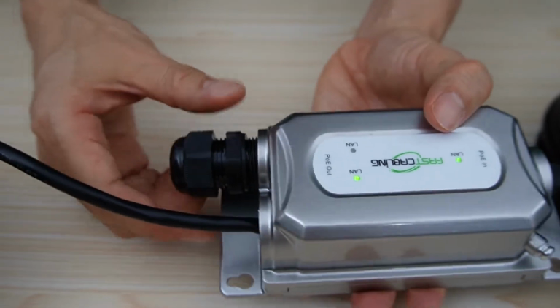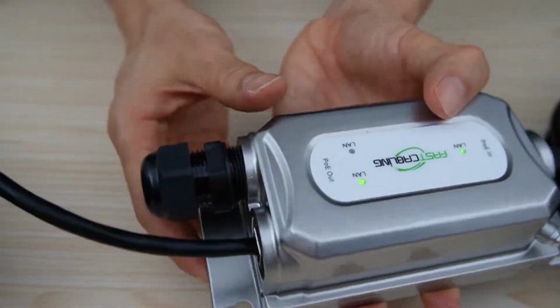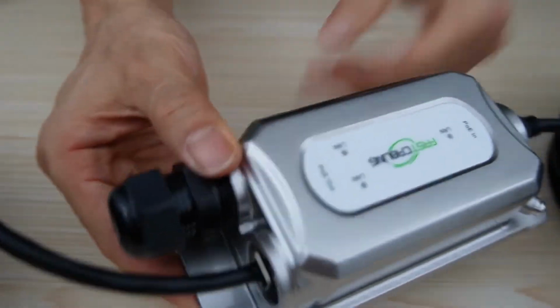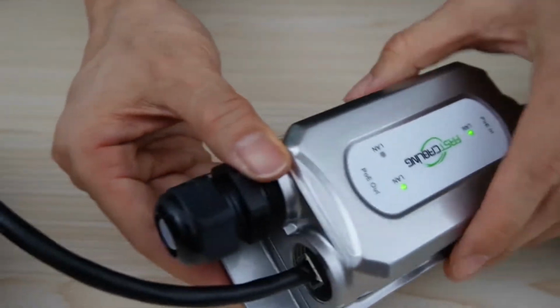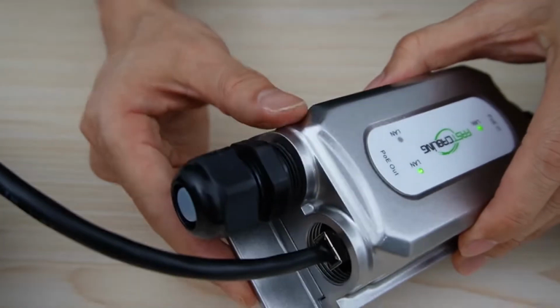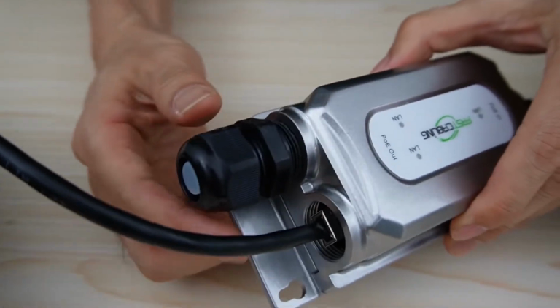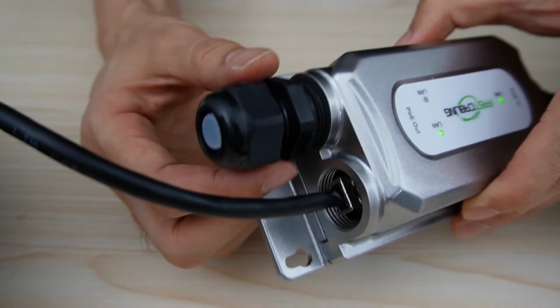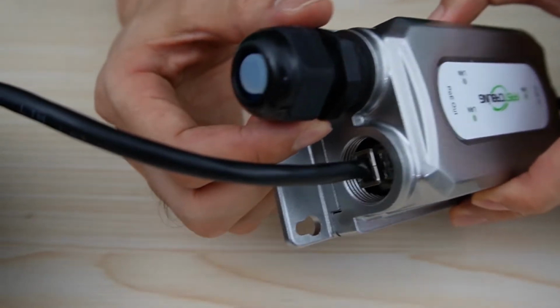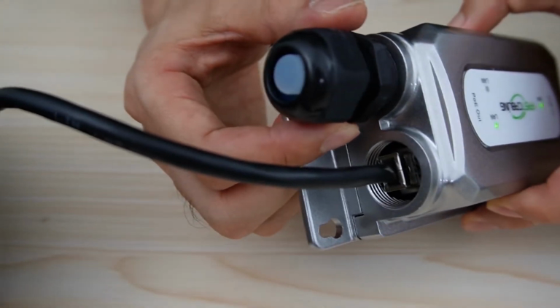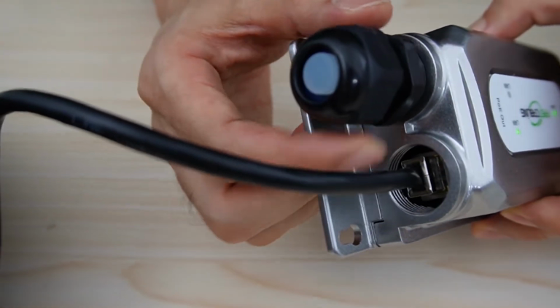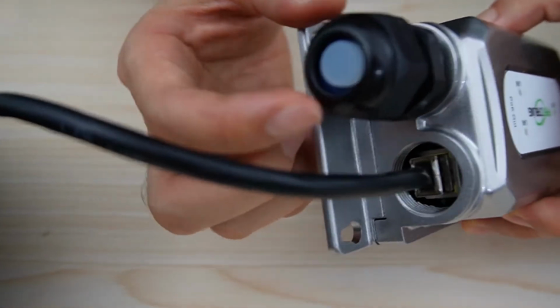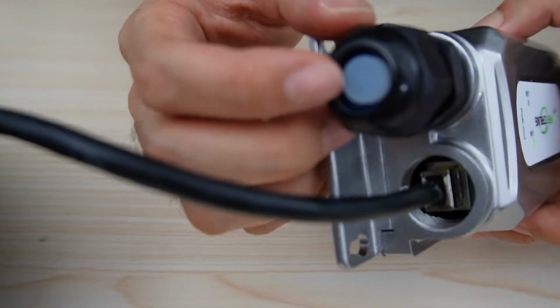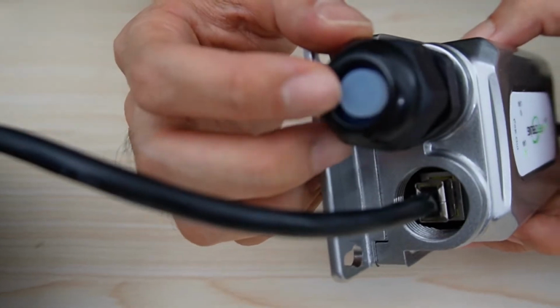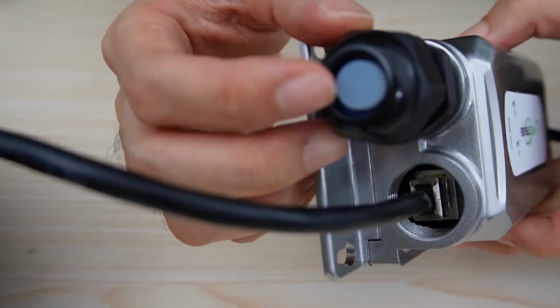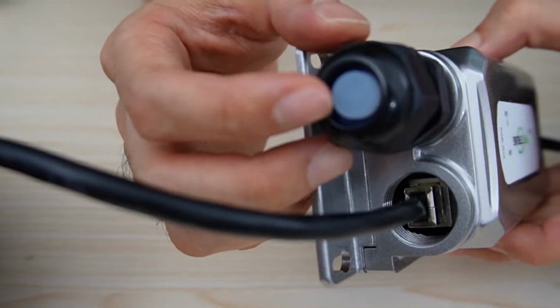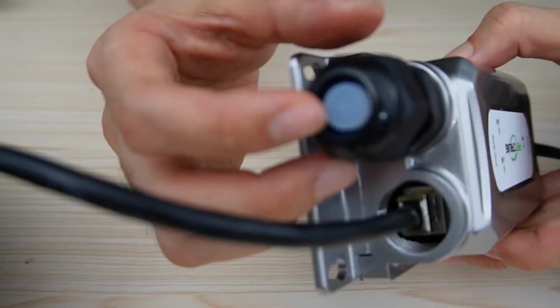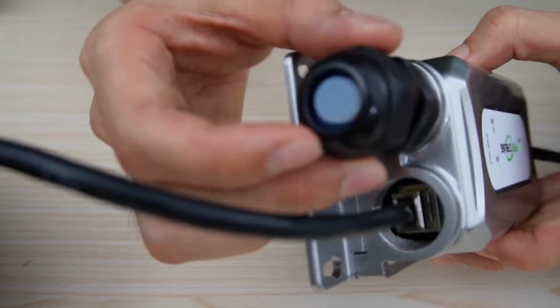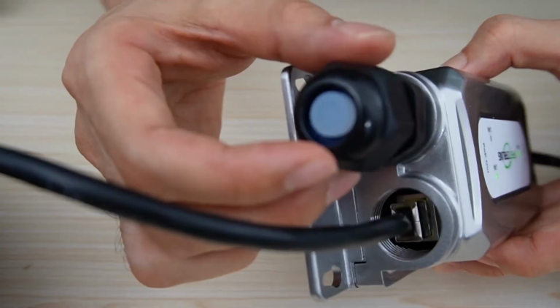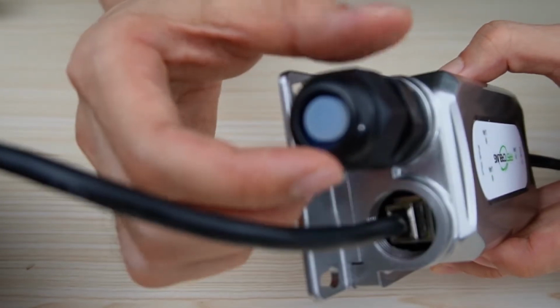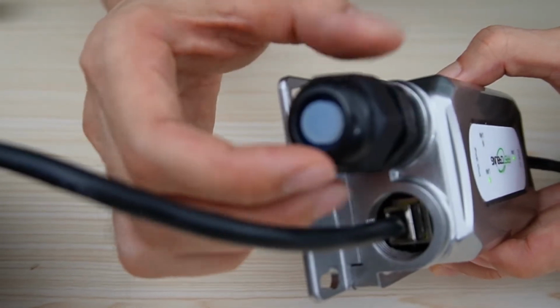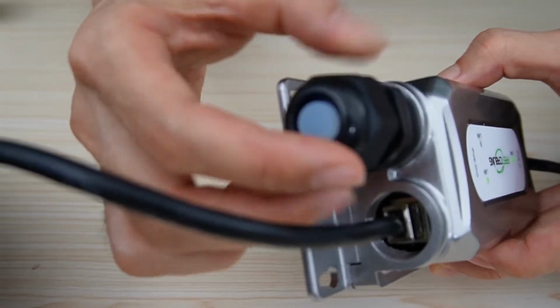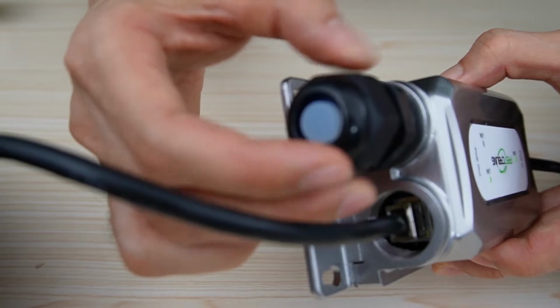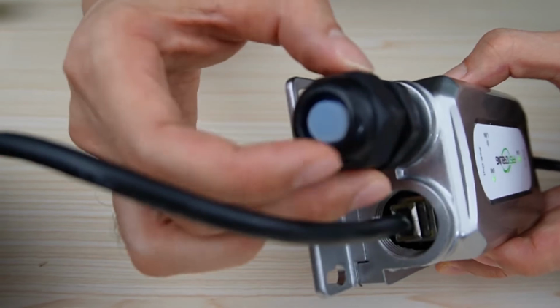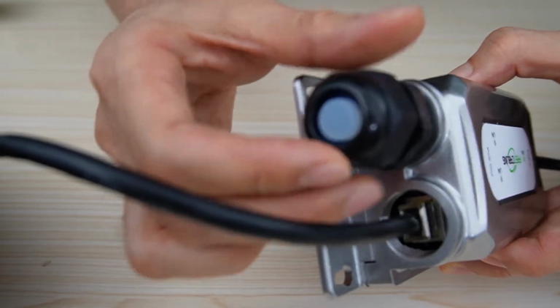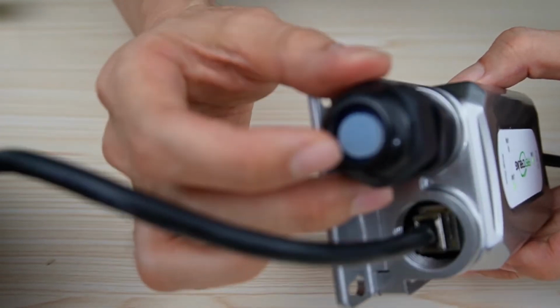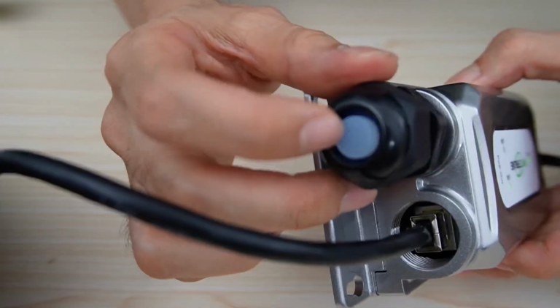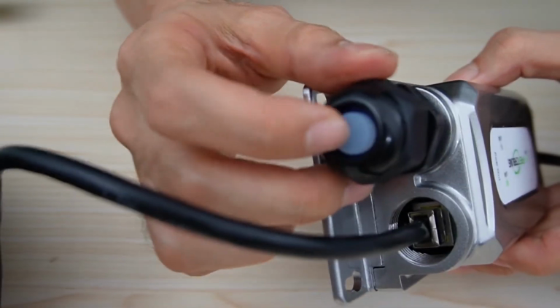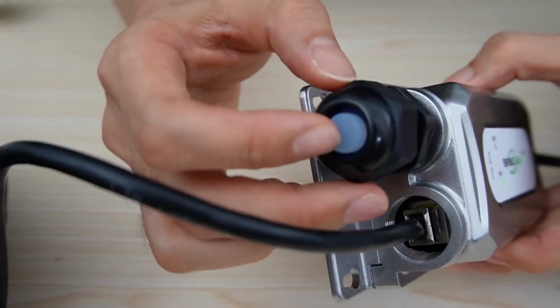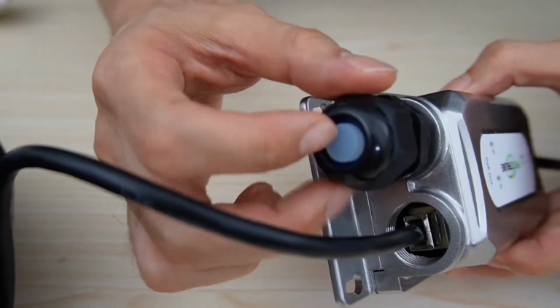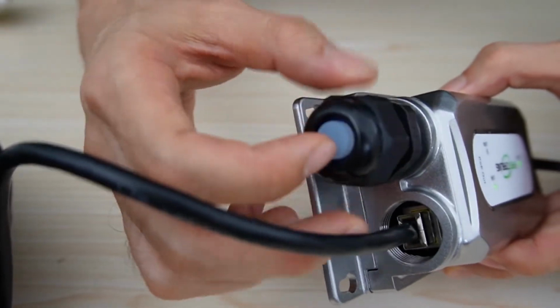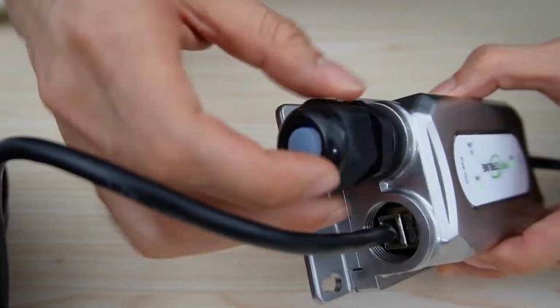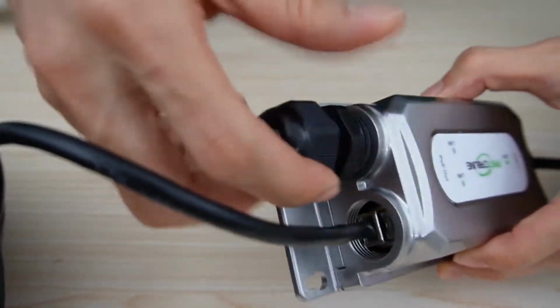We still need the second port for the outdoor access point. This is the rubber plug — it blocks the second port. If you don't need the second port, you can use this rubber plug to block it.